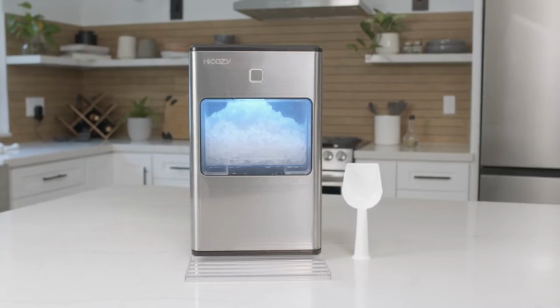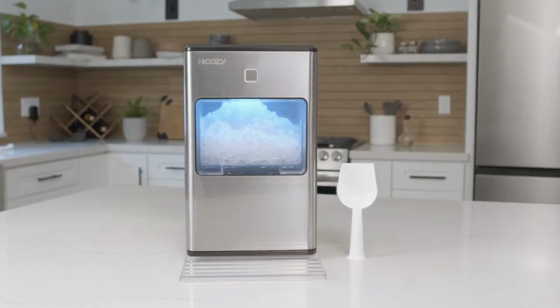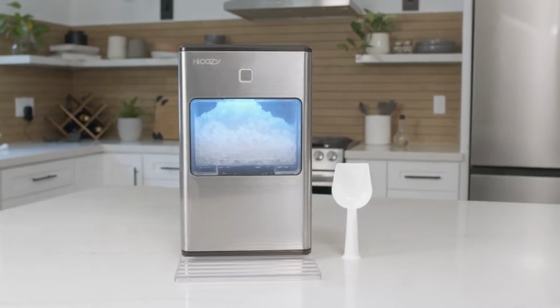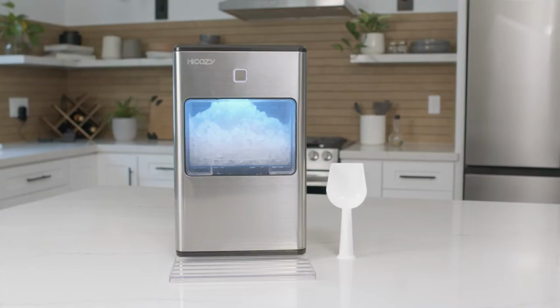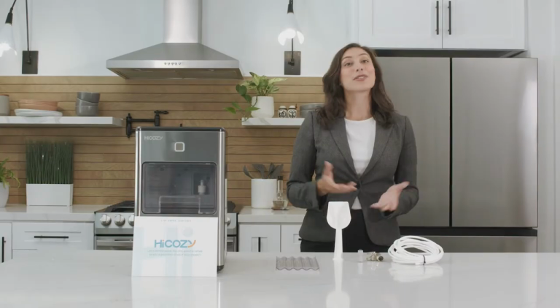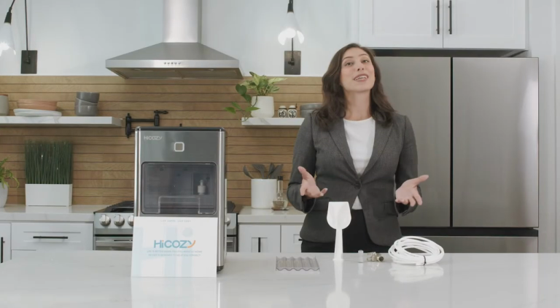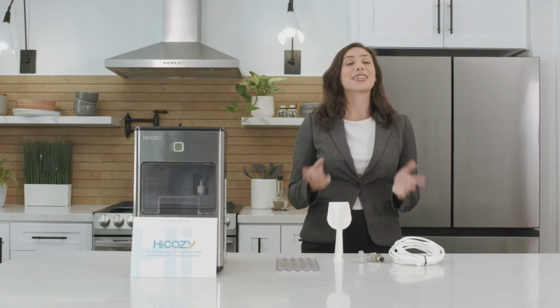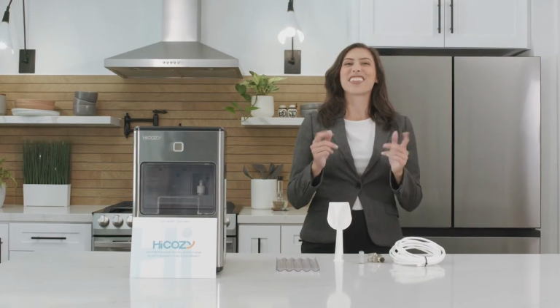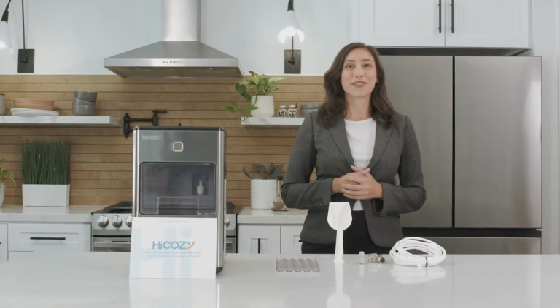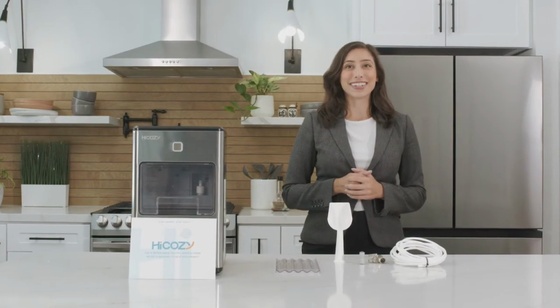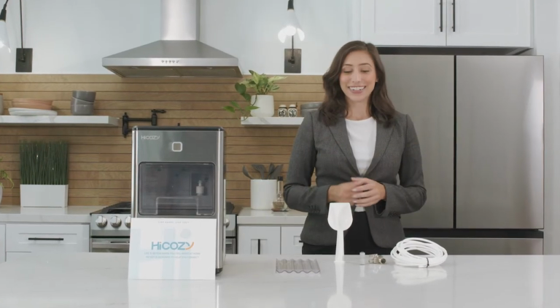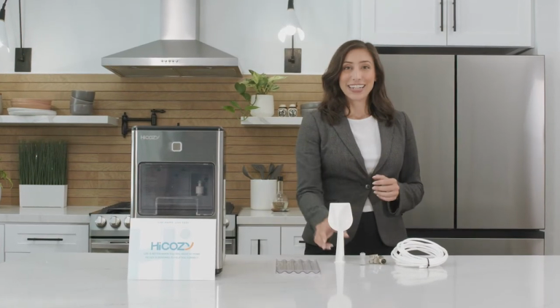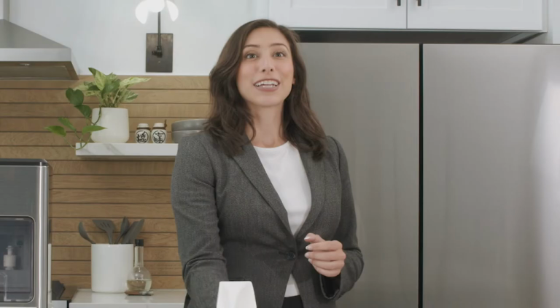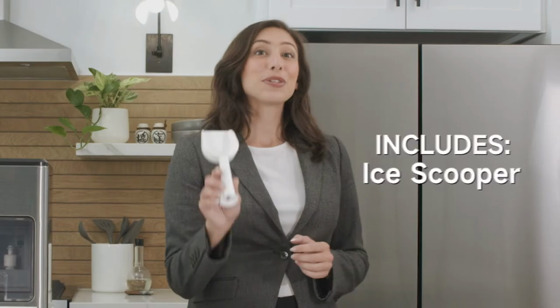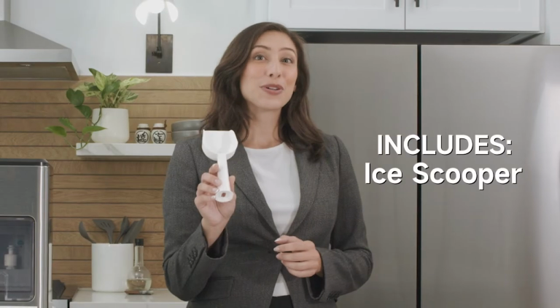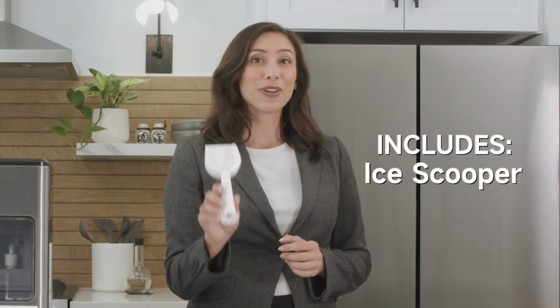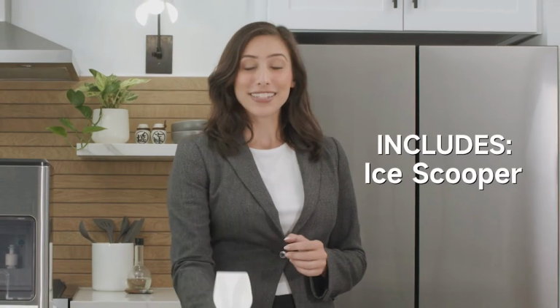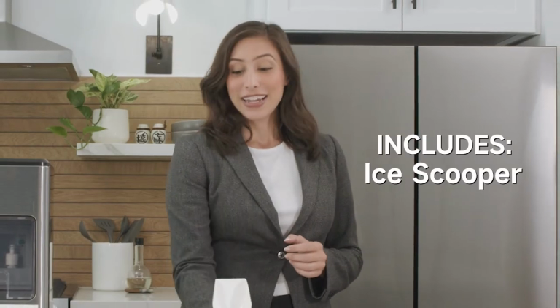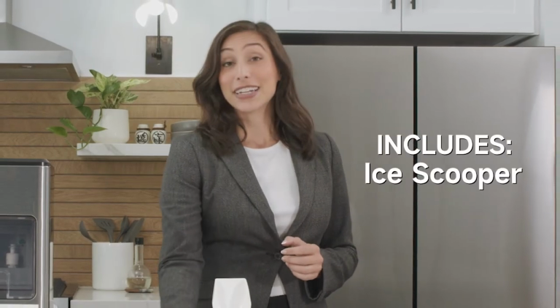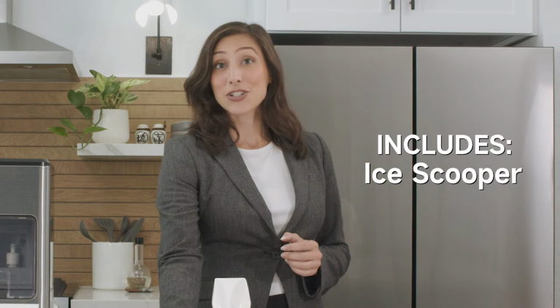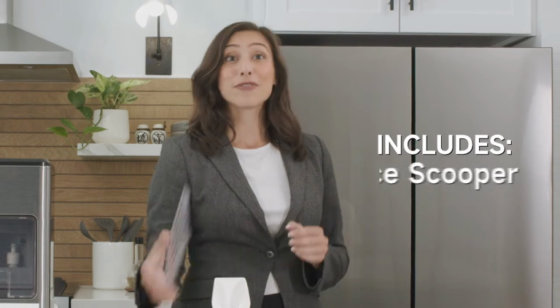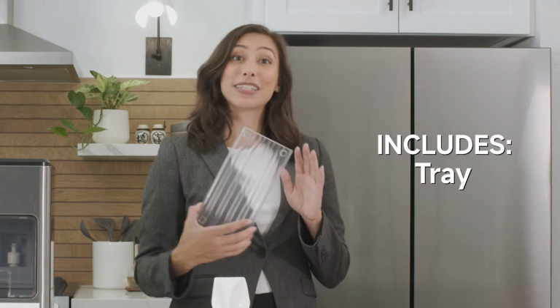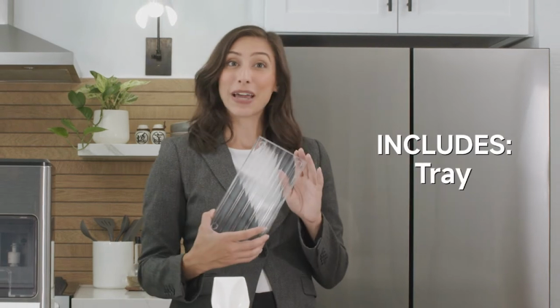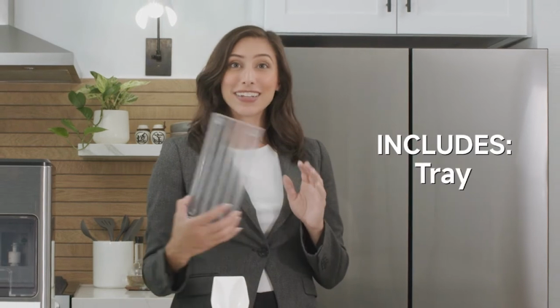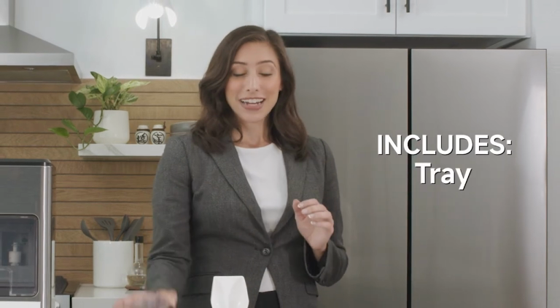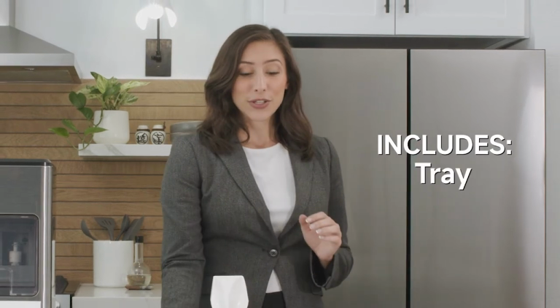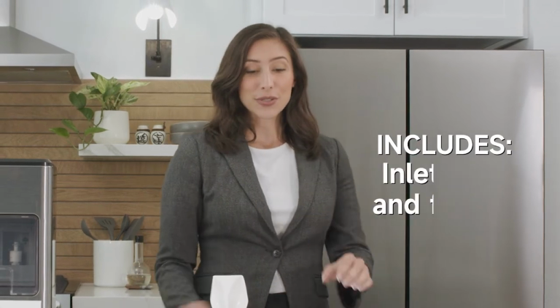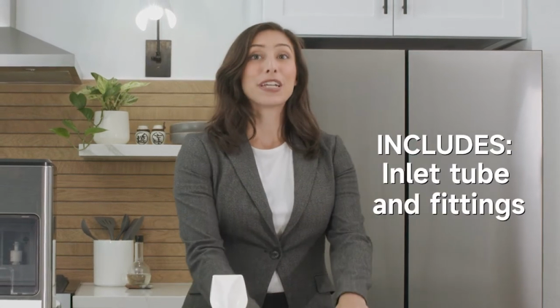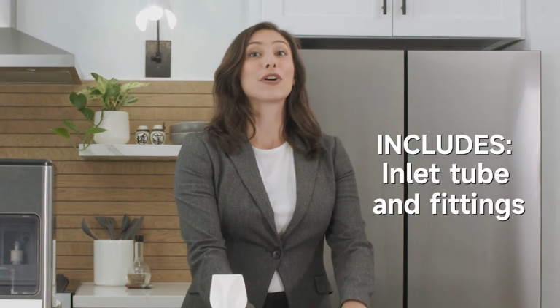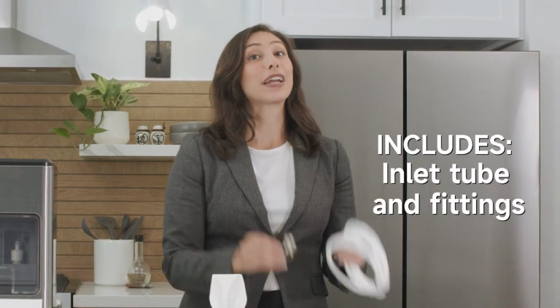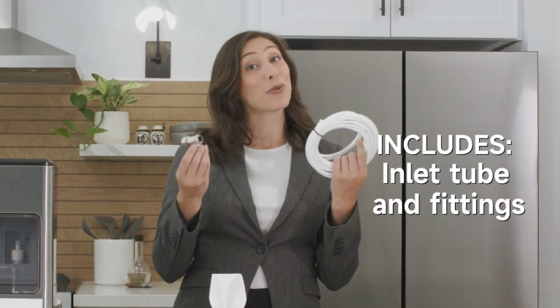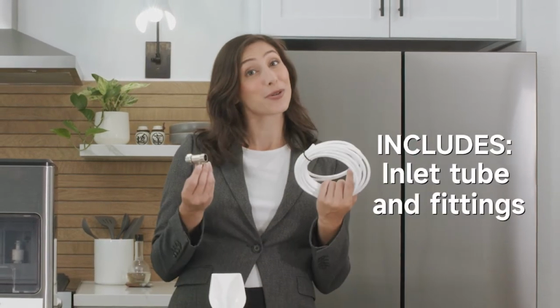Inside the ice maker there's some accessories I think you'll find handy. It's got a cute little scooper for ice and a catch tray for placing the basket. There's also some fittings for hooking it up to a water source.